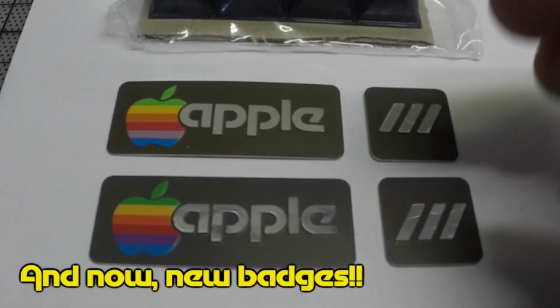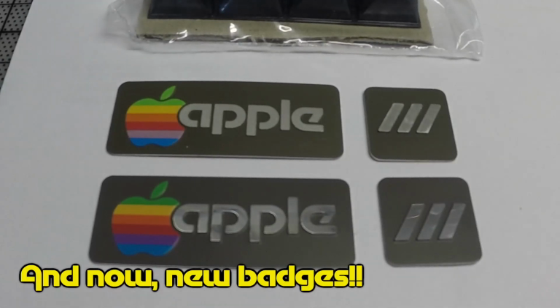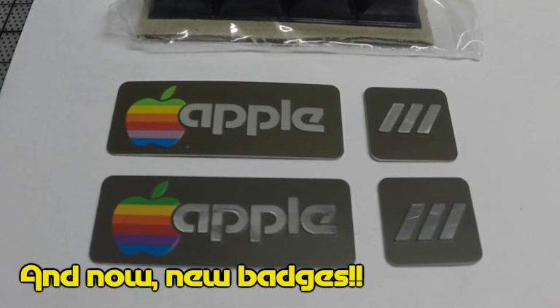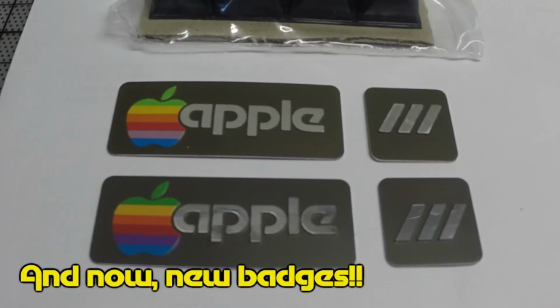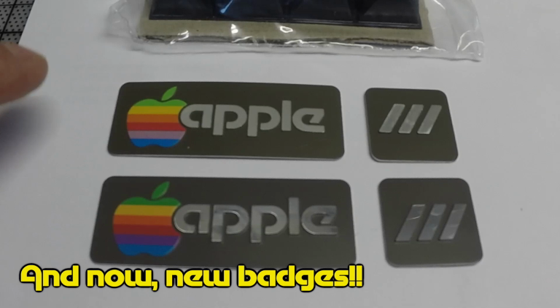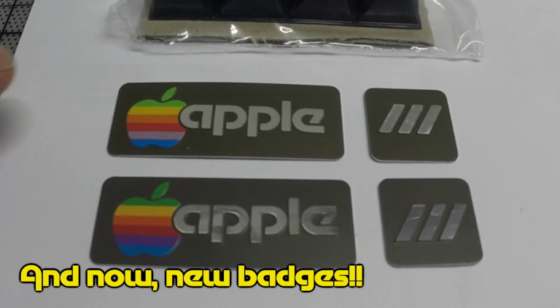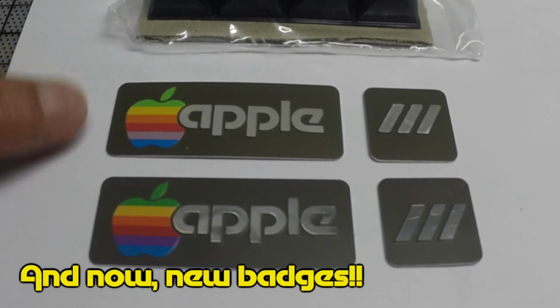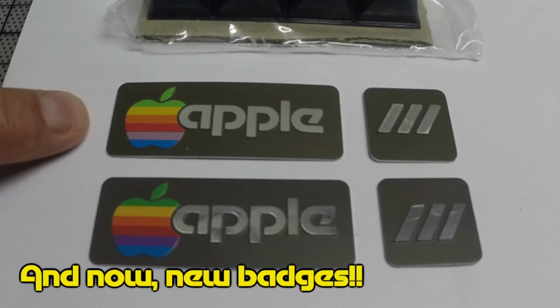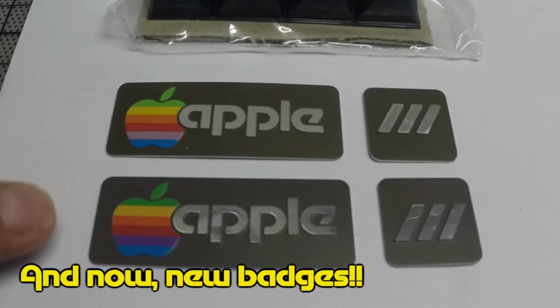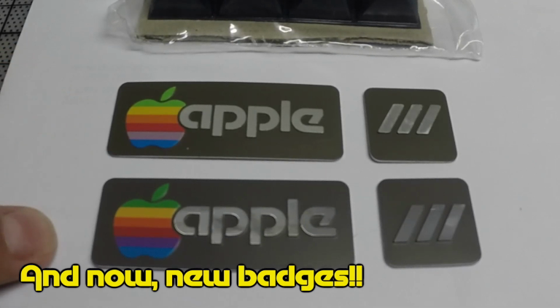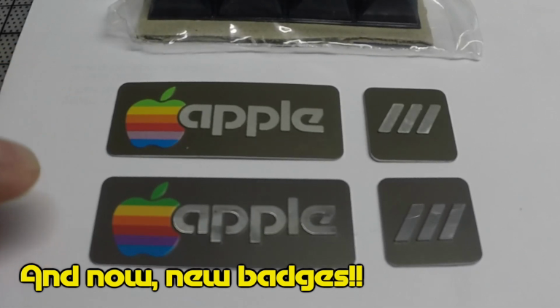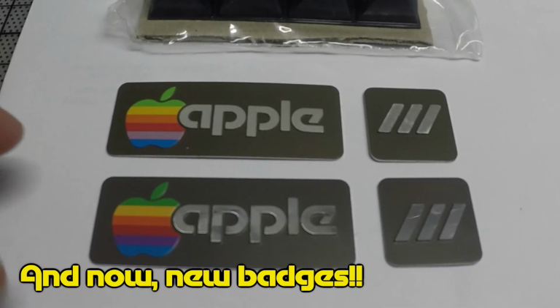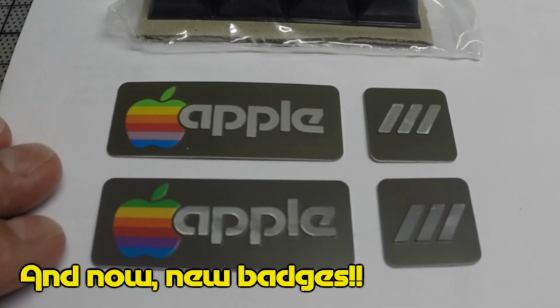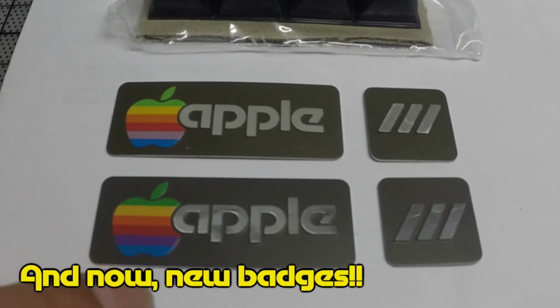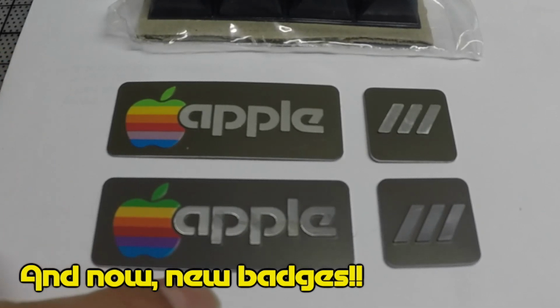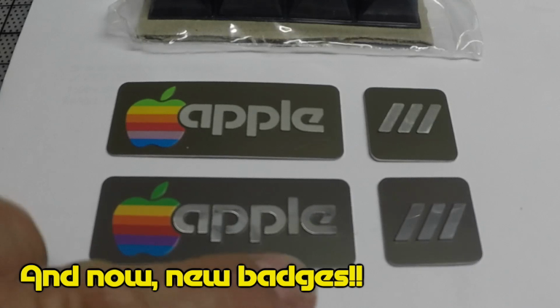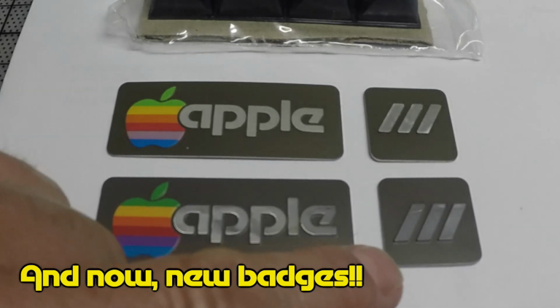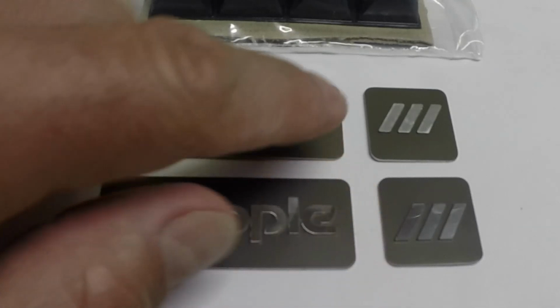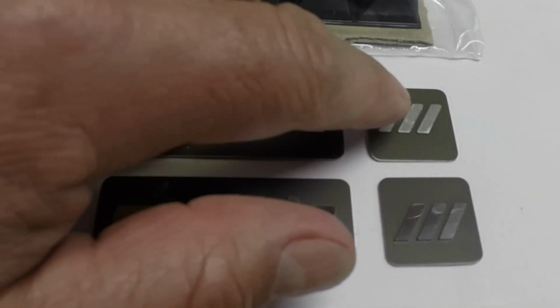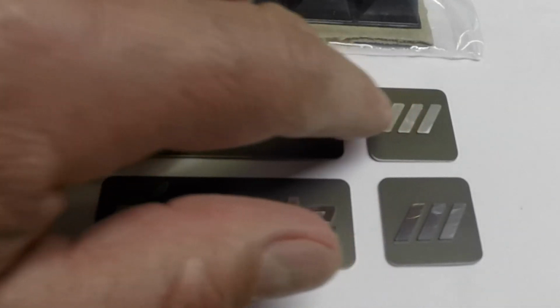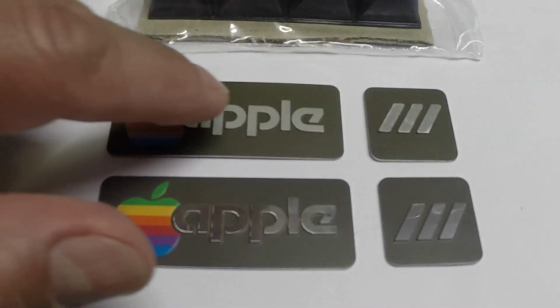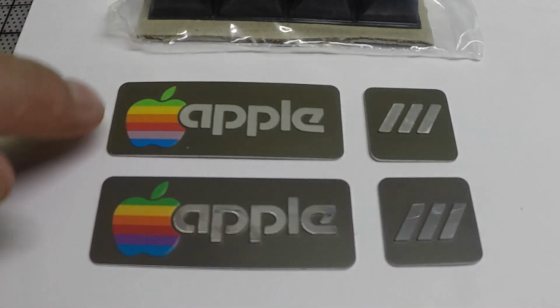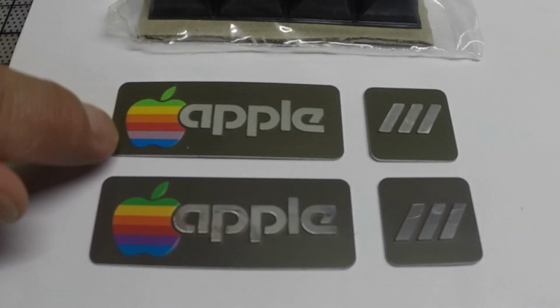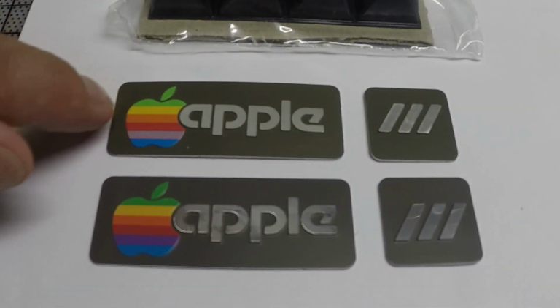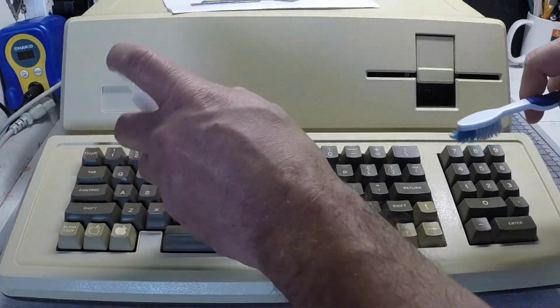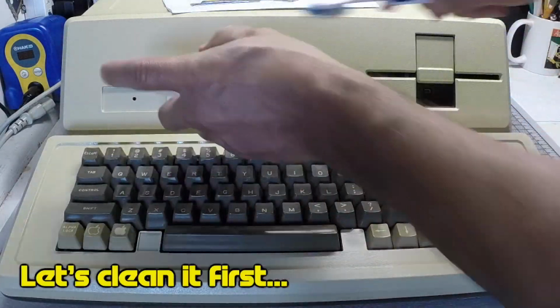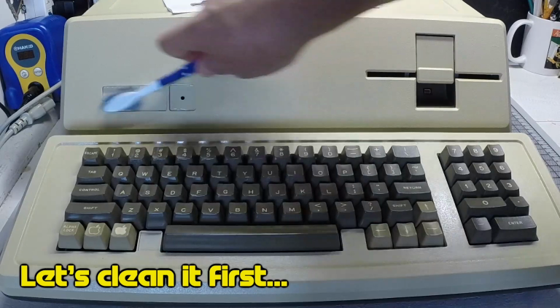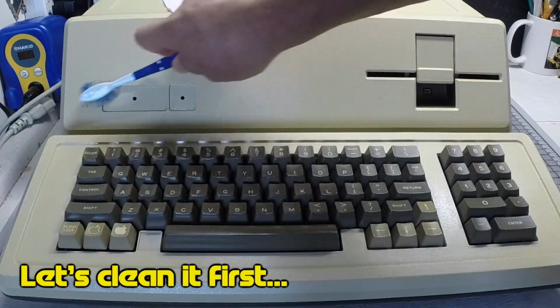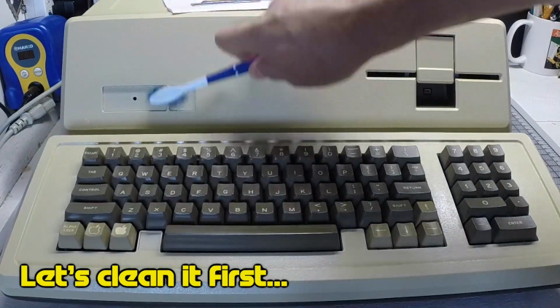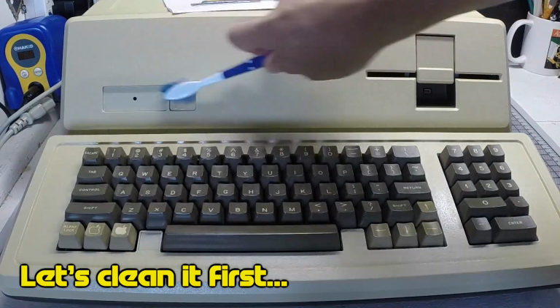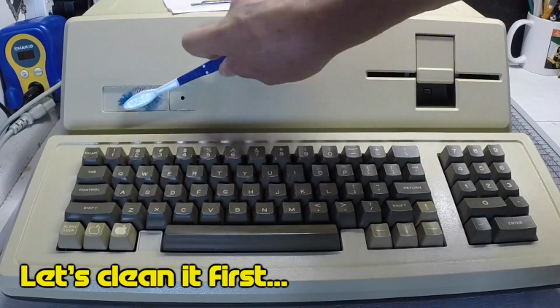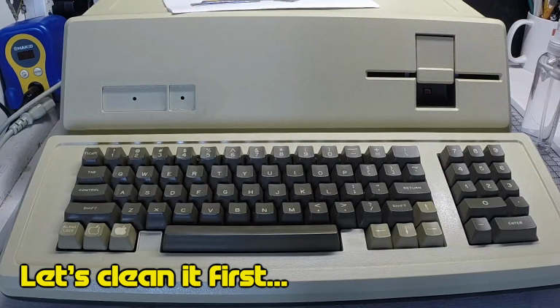Finally, I got my badges in the mail. The top one is original, the bottom is a replacement. You don't see it very well in the video, but they look really fantastic. And my original badge was faded, so it's great.